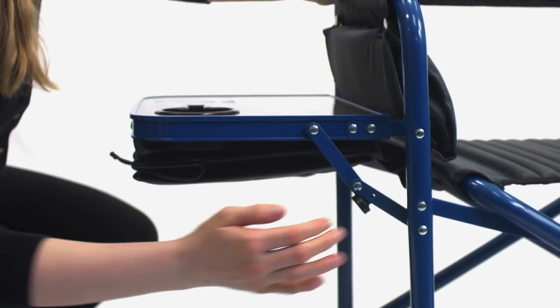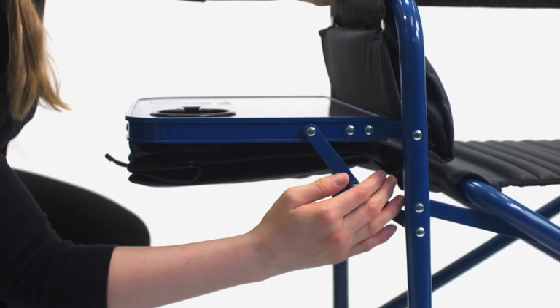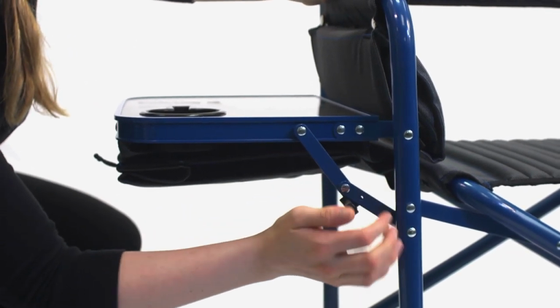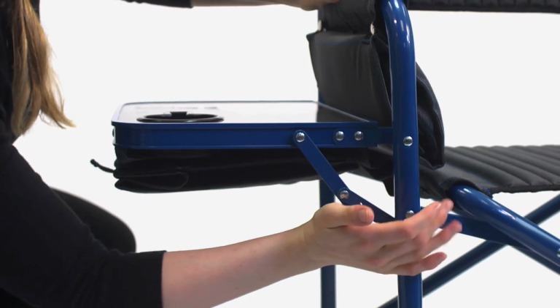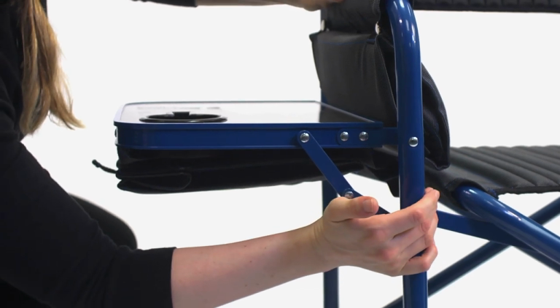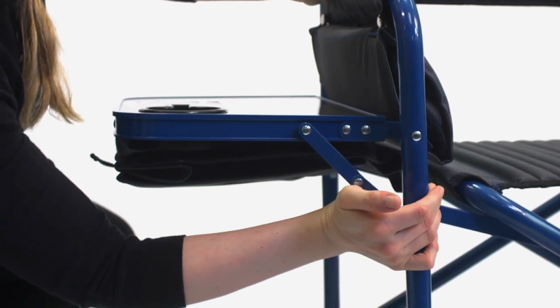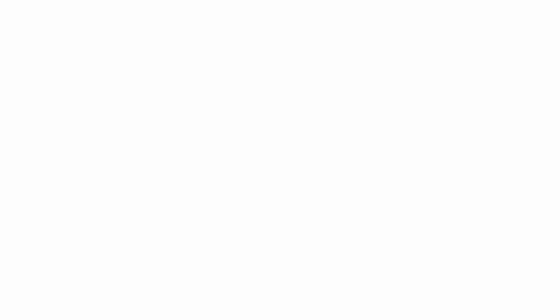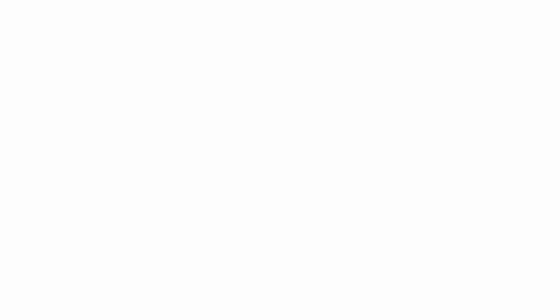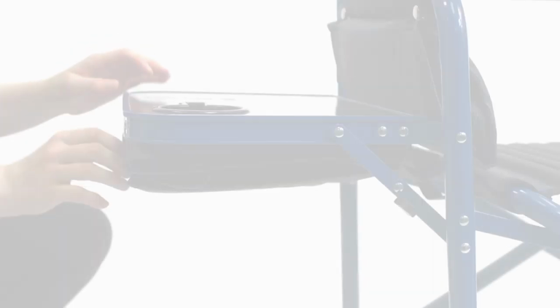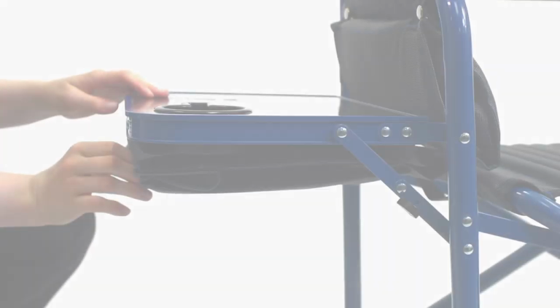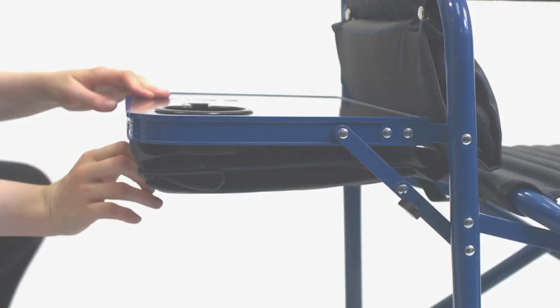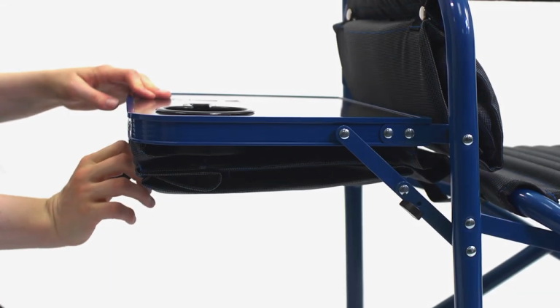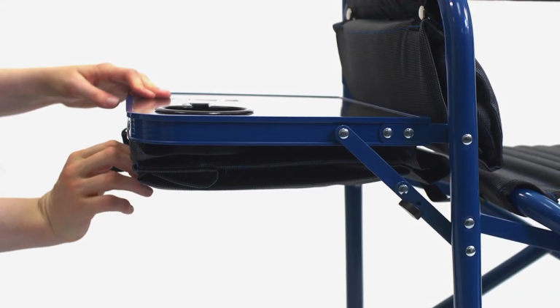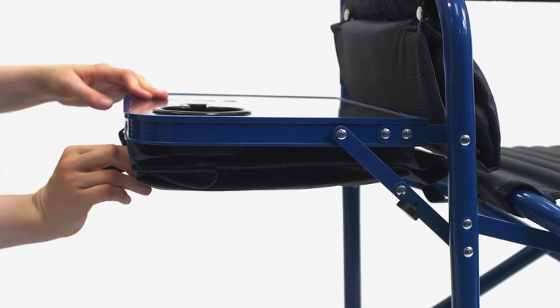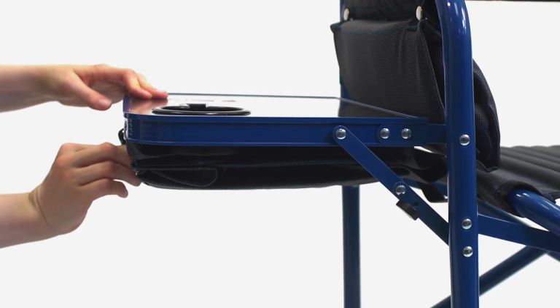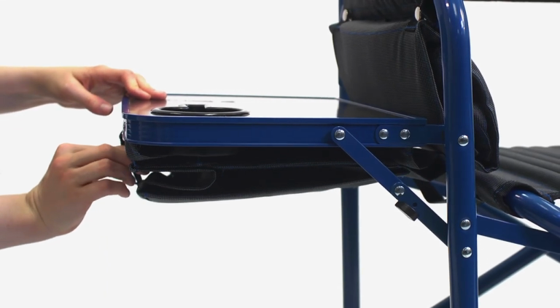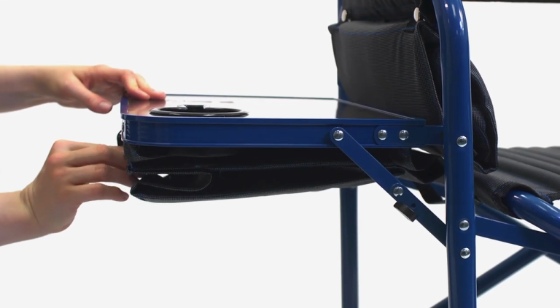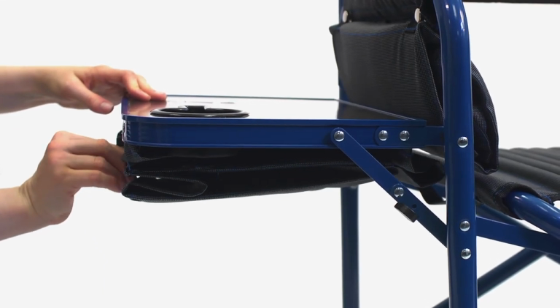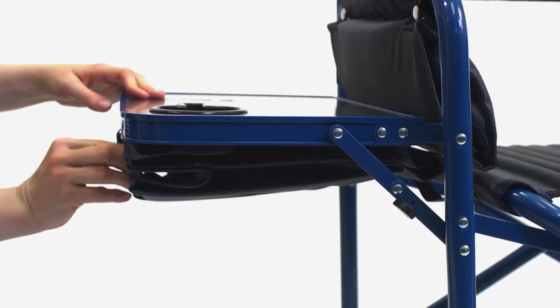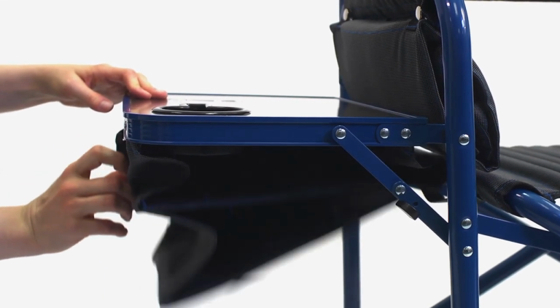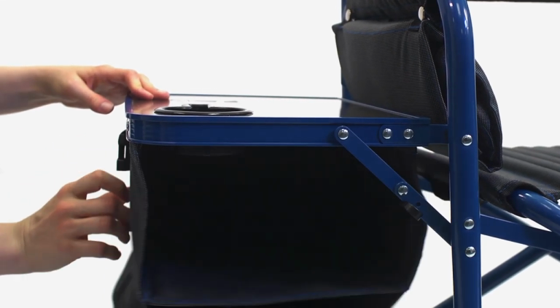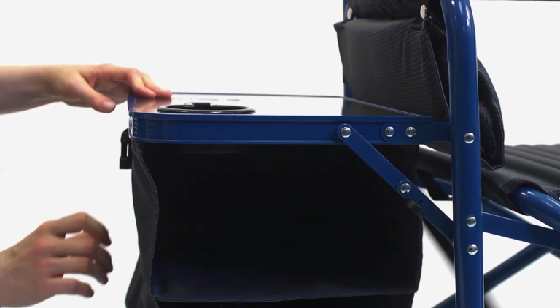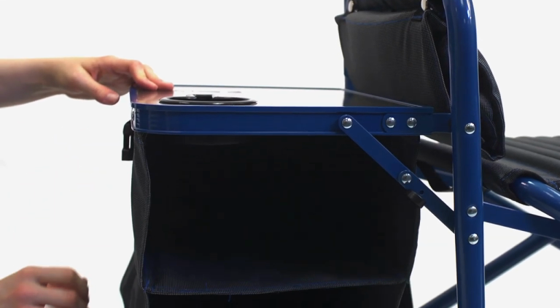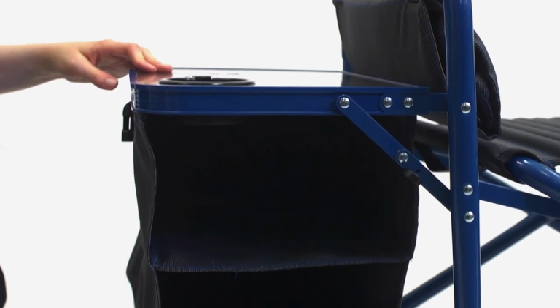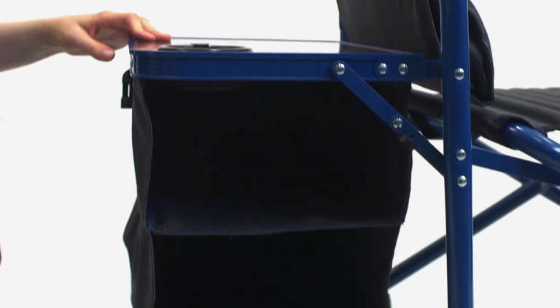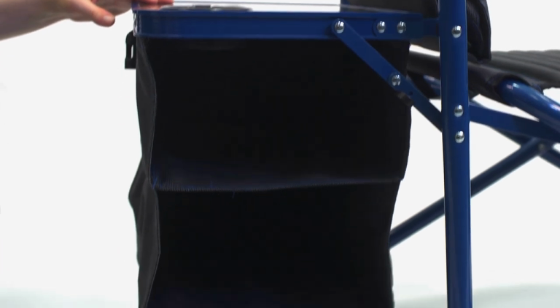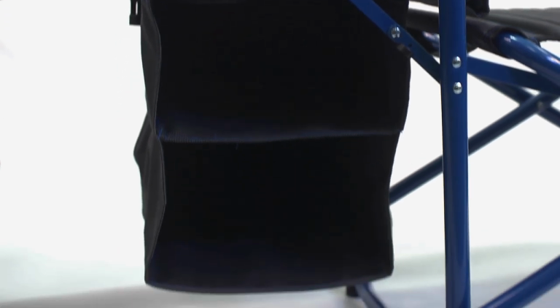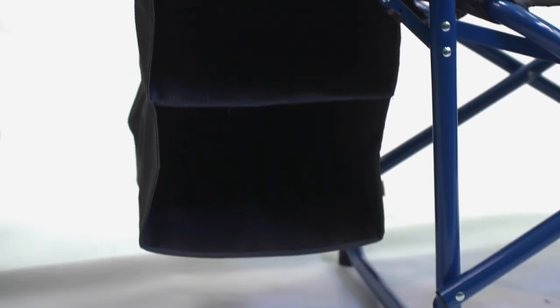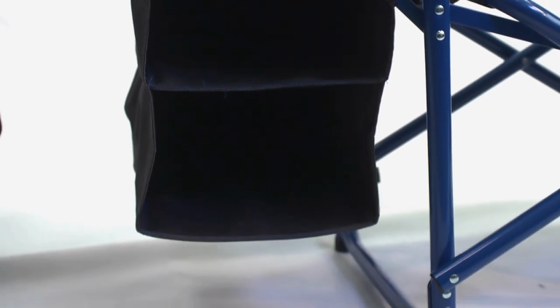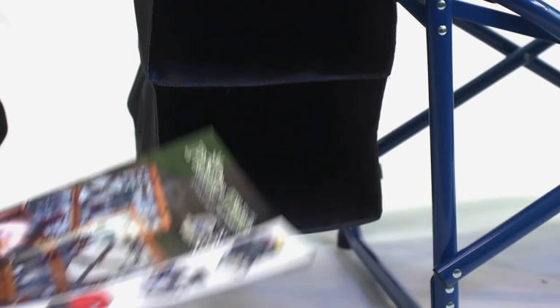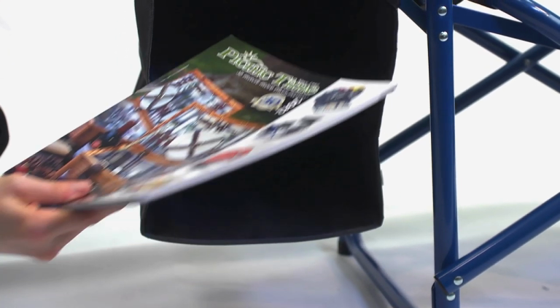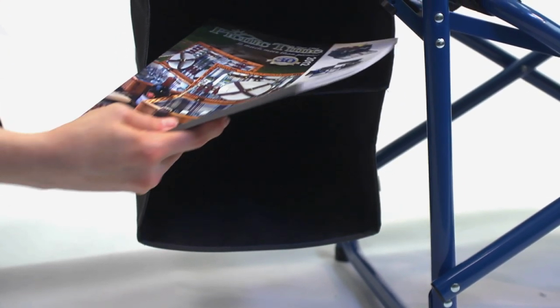The Fusion Chair comes with a fold-out table with expandable fabric shelves that store easily under the table when not in use, and a molded cupholder to avoid spills.